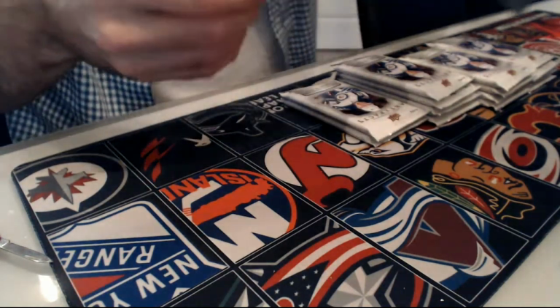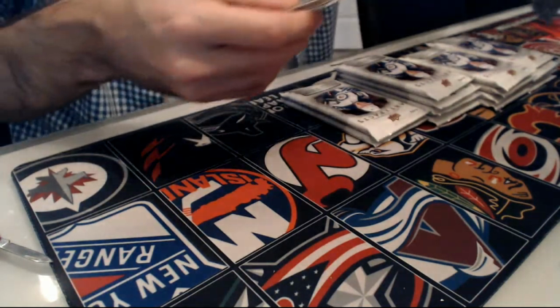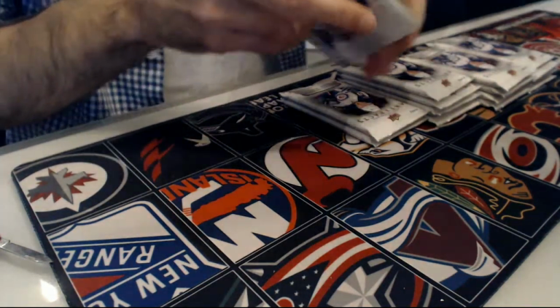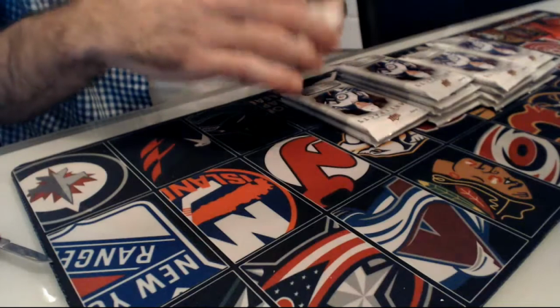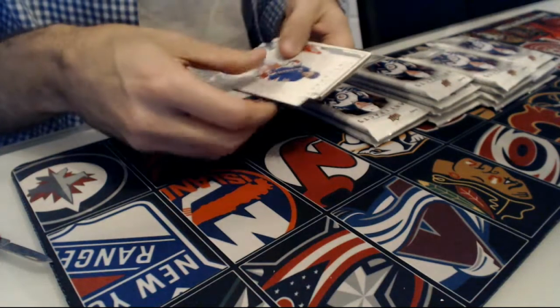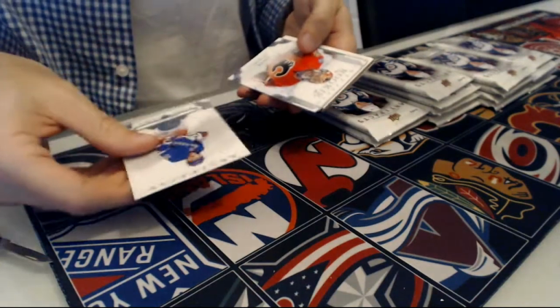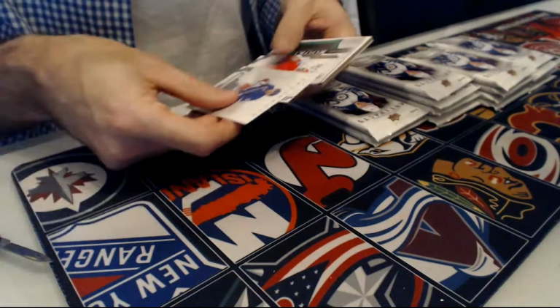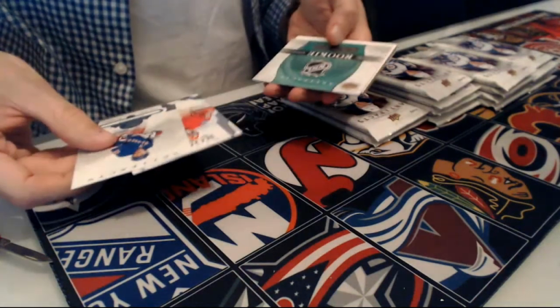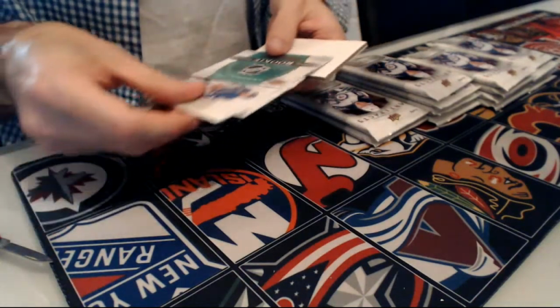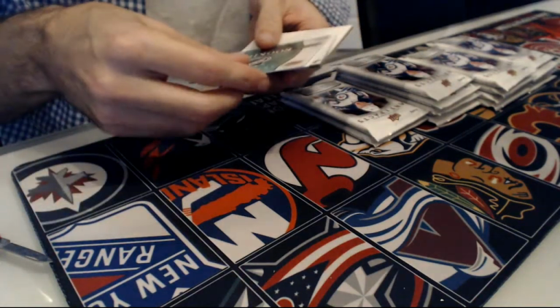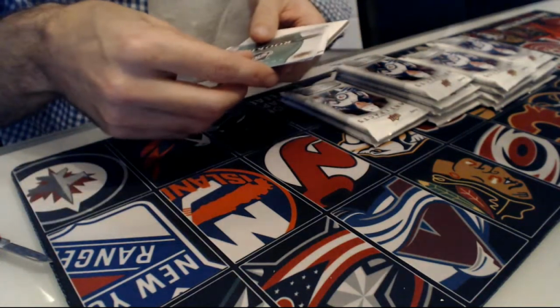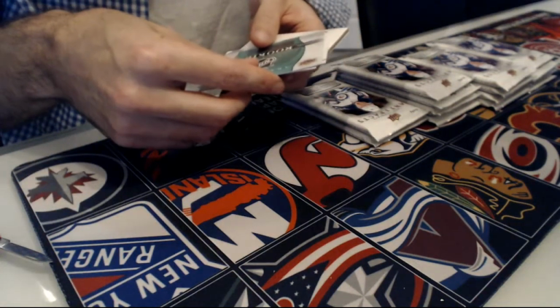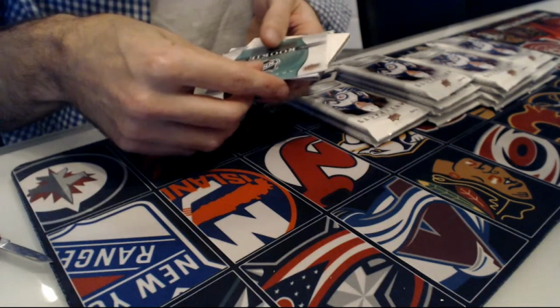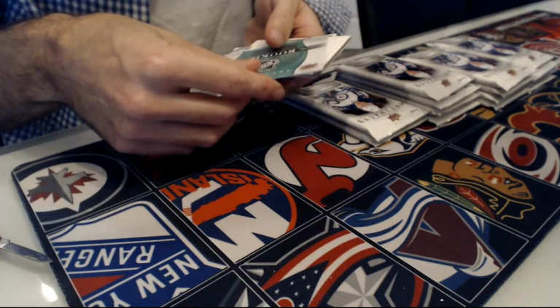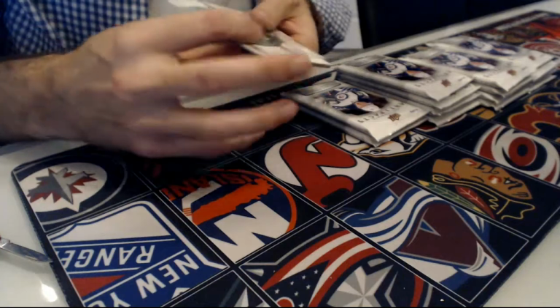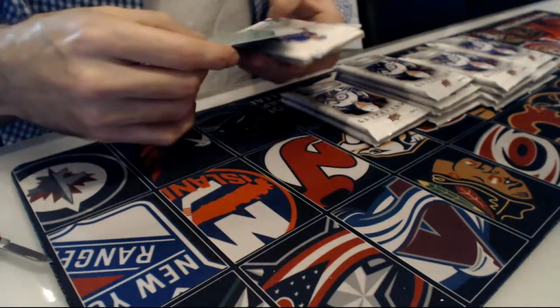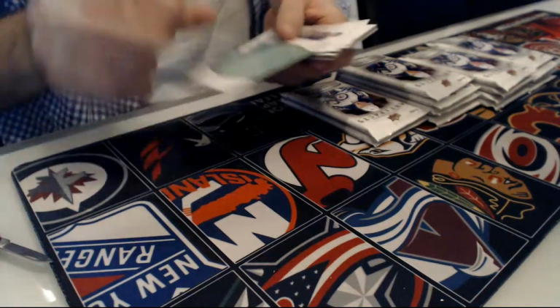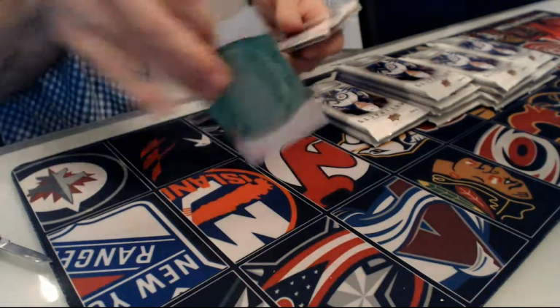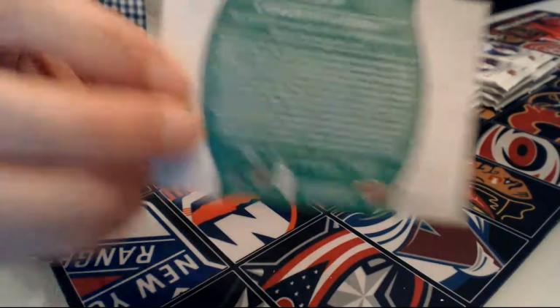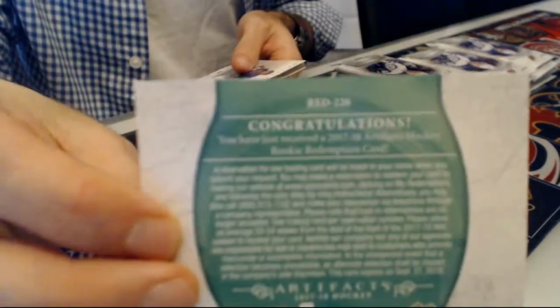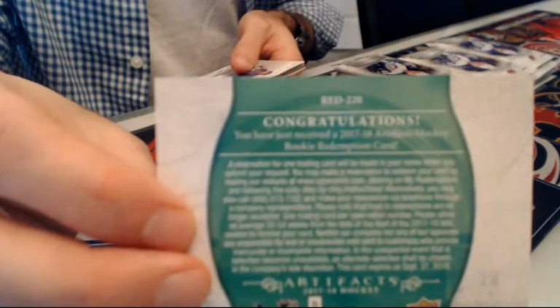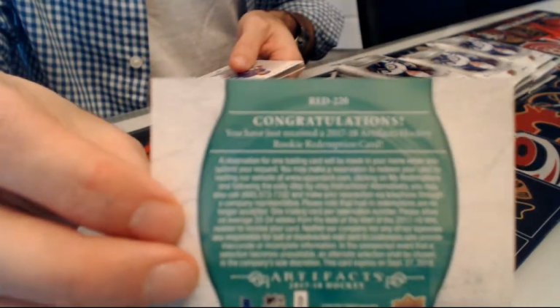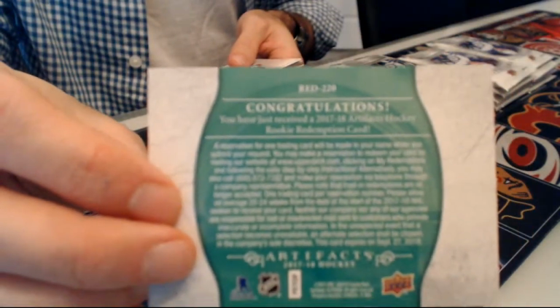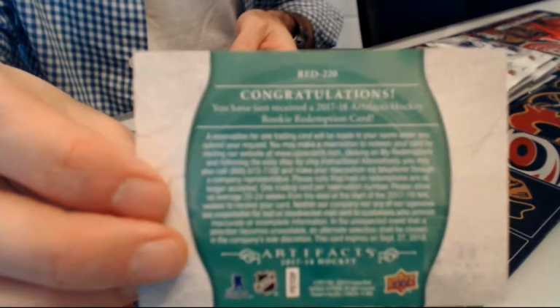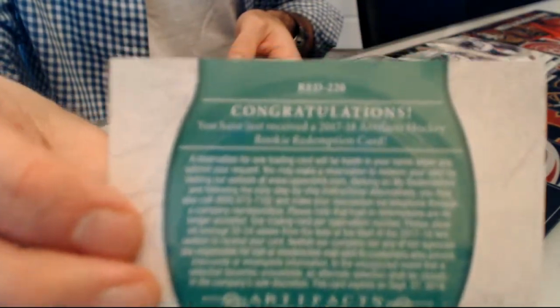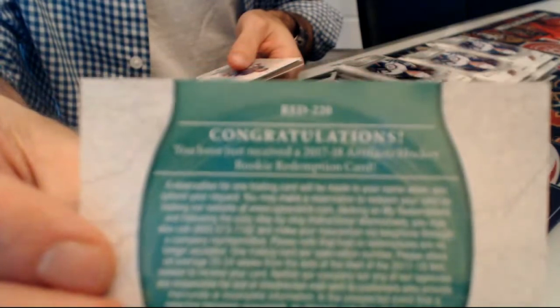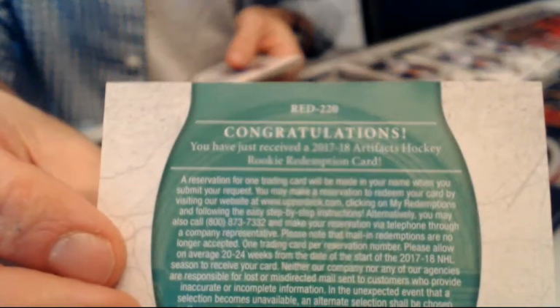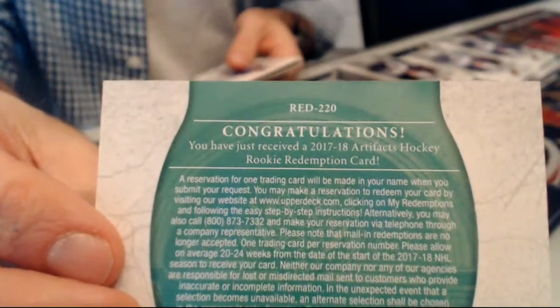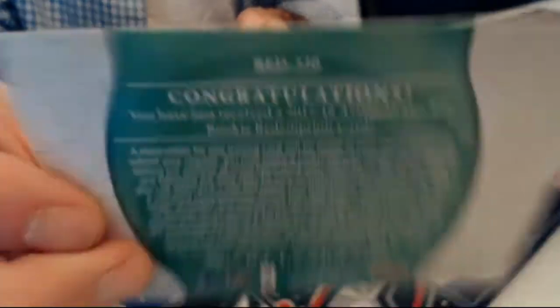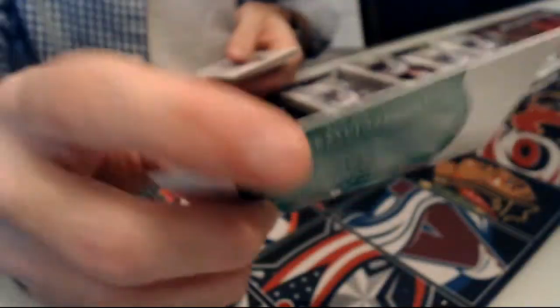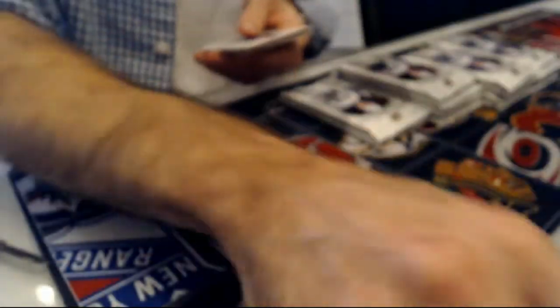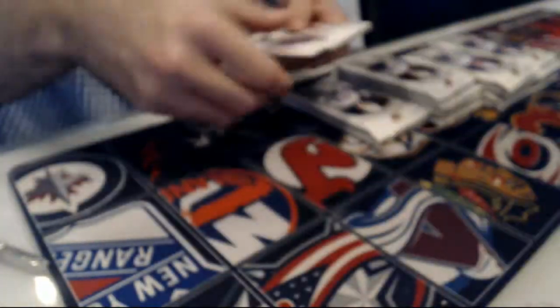Pack number 2, we have a rookie and it's a wild card — emerald wild card, and this is red 220. This is going to be random between every team, so this will be done at the end of the break.